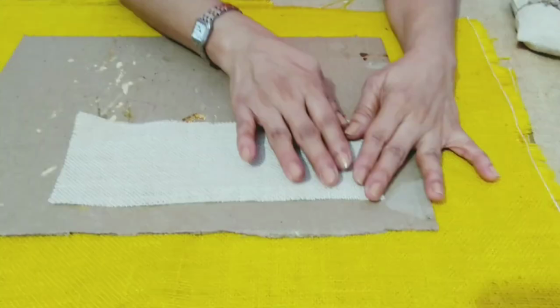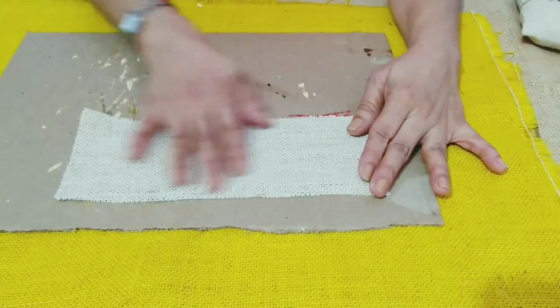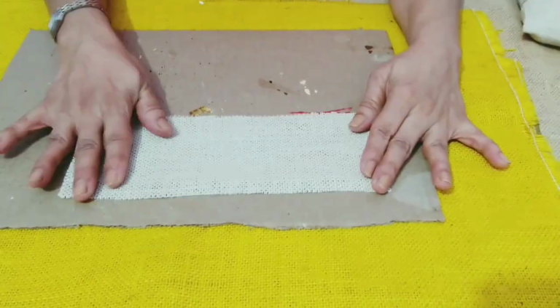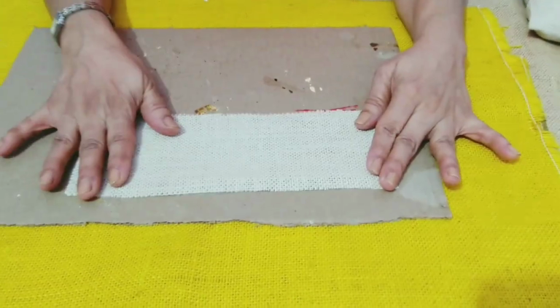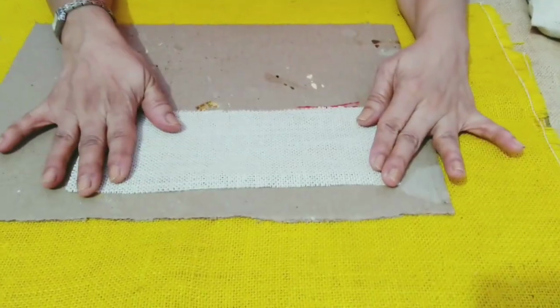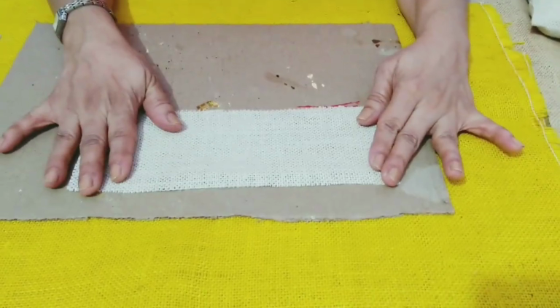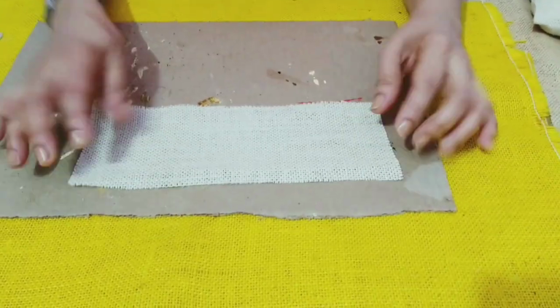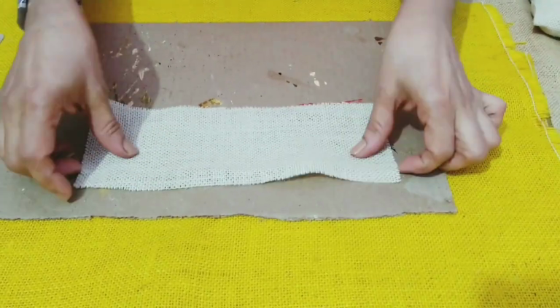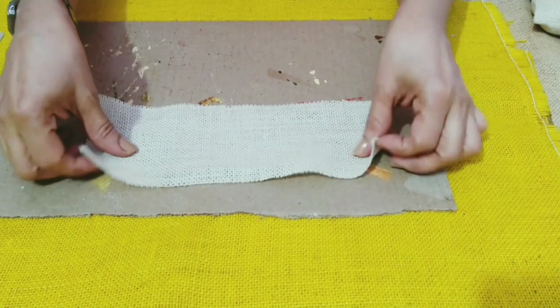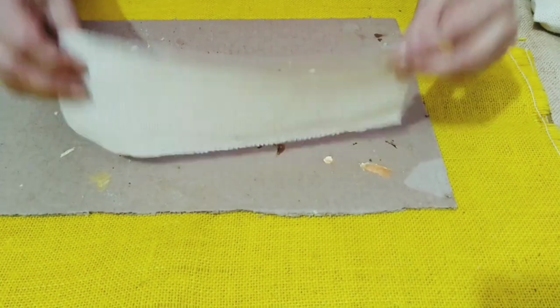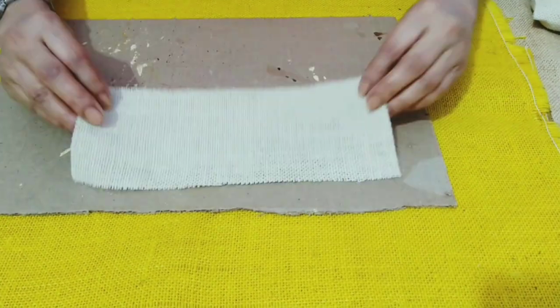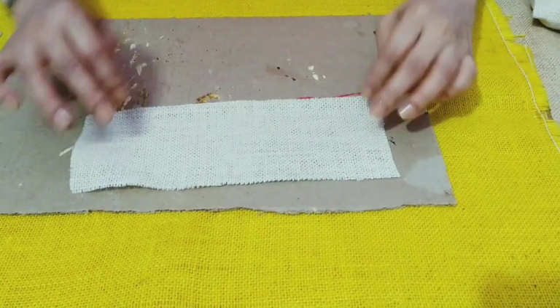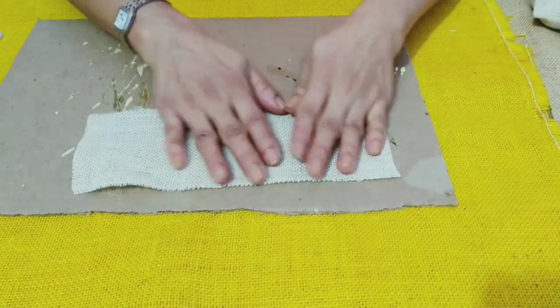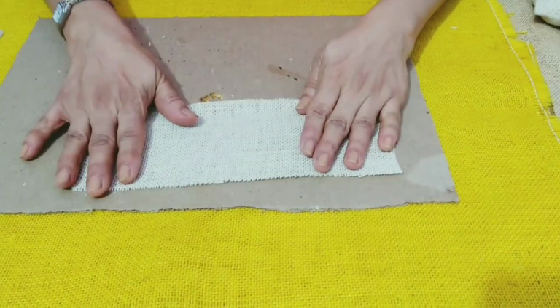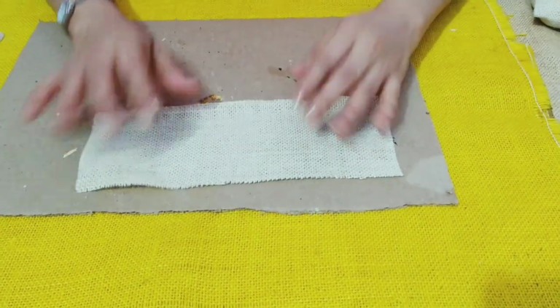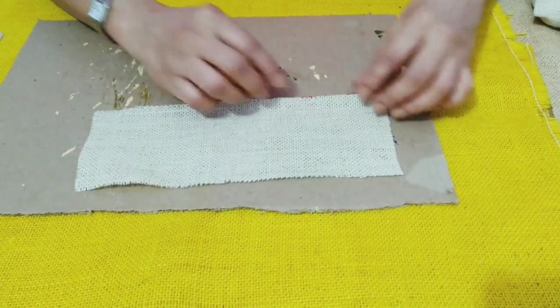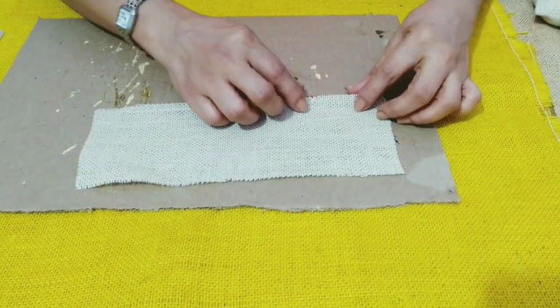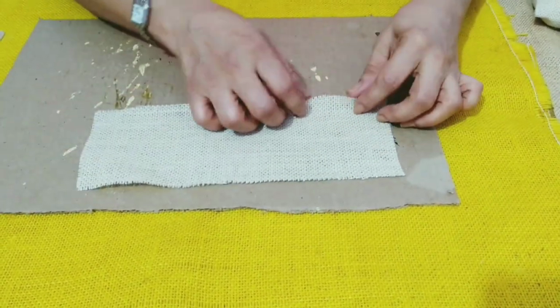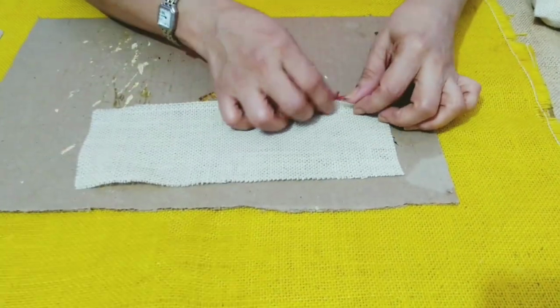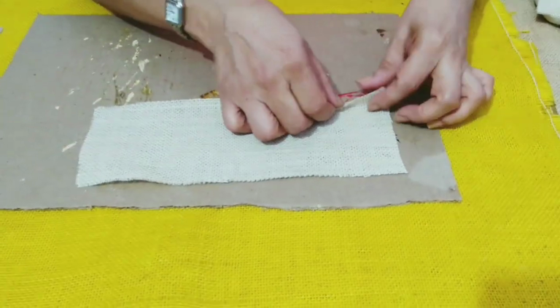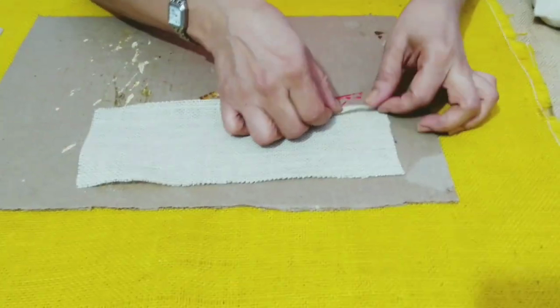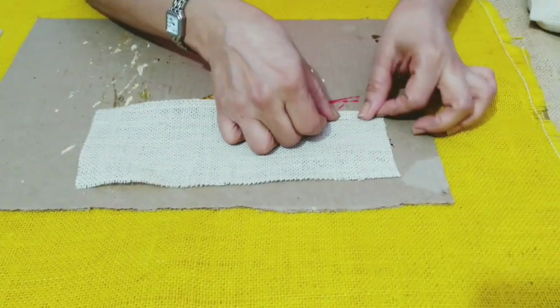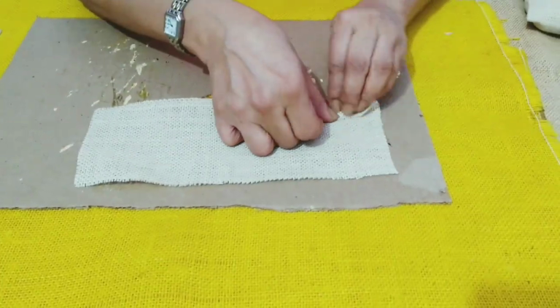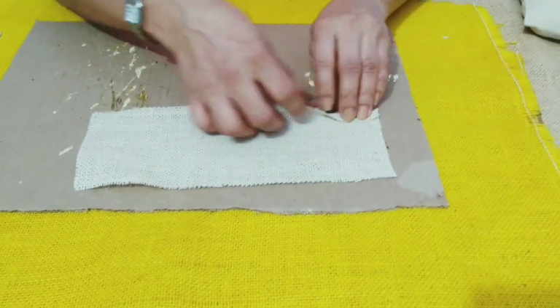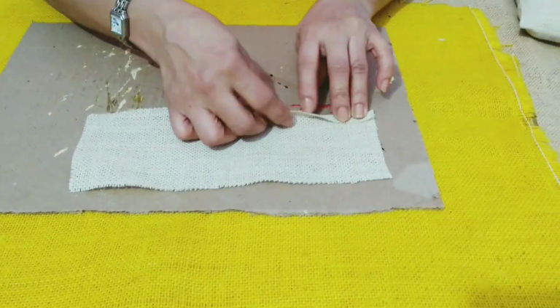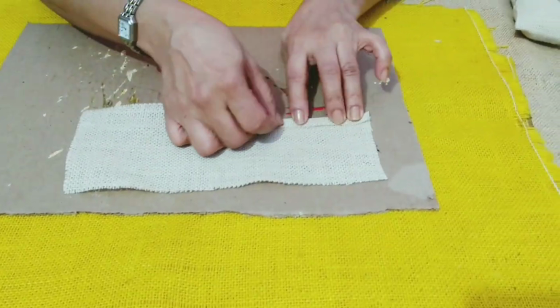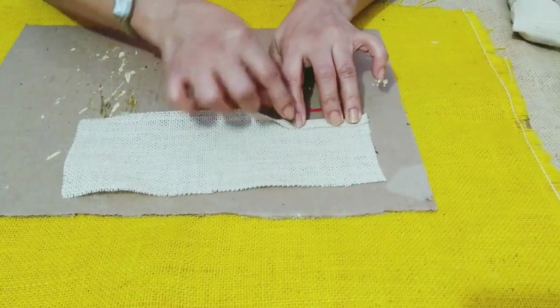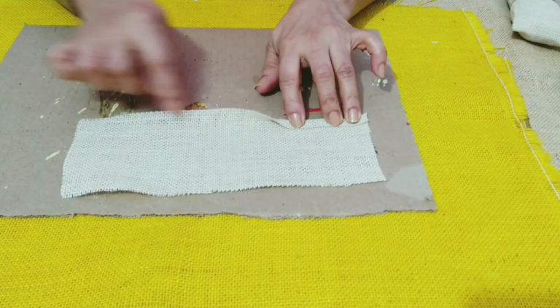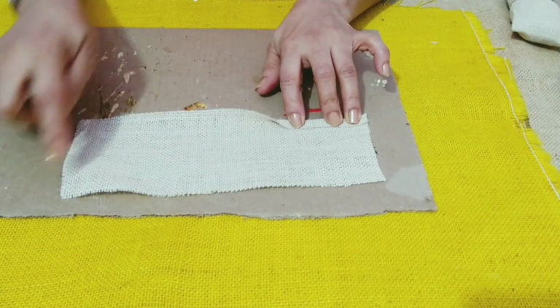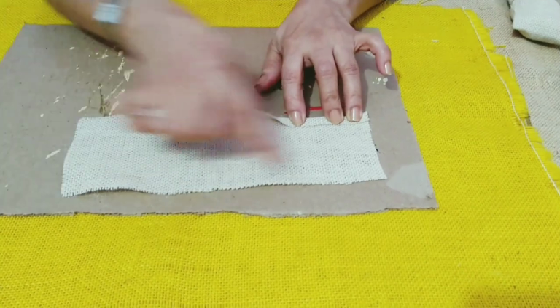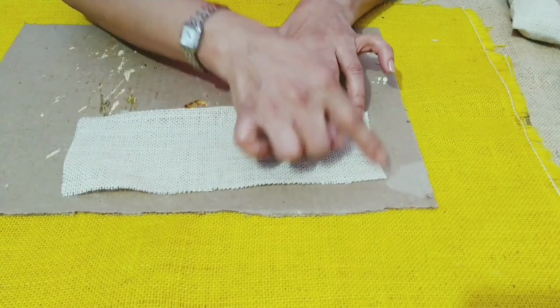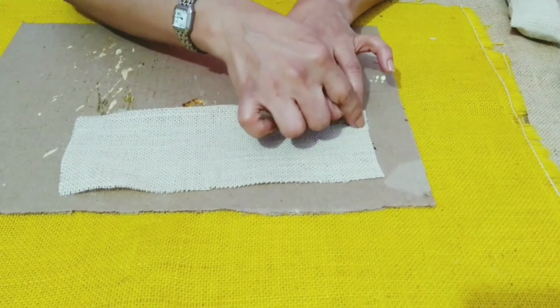This is the right side of the cloth. Now we'll need to take the wrong side and we'll need to fold 1 cm from all 4 sides.